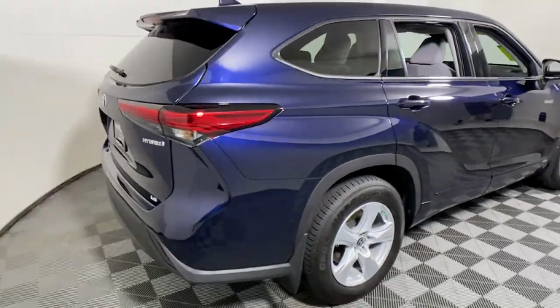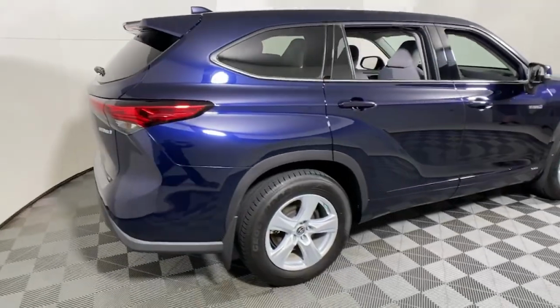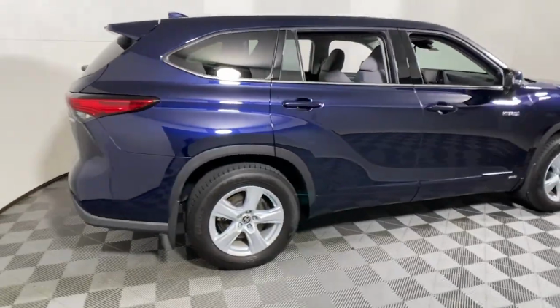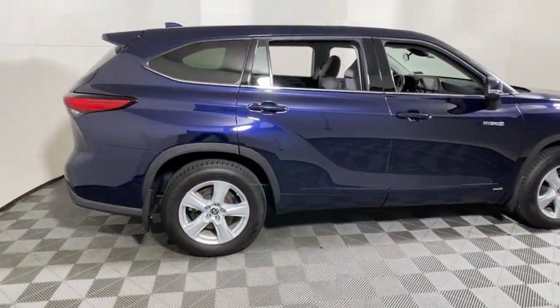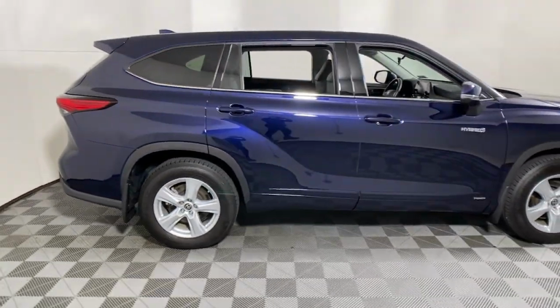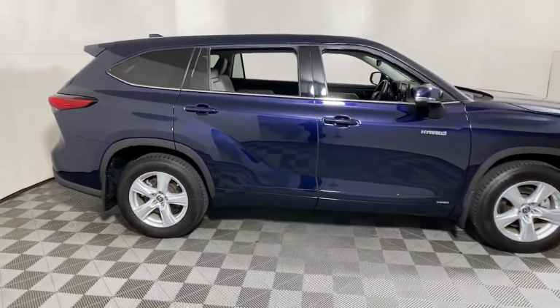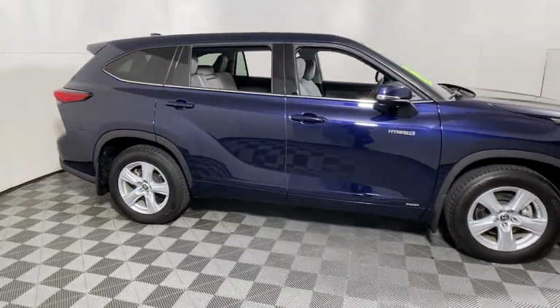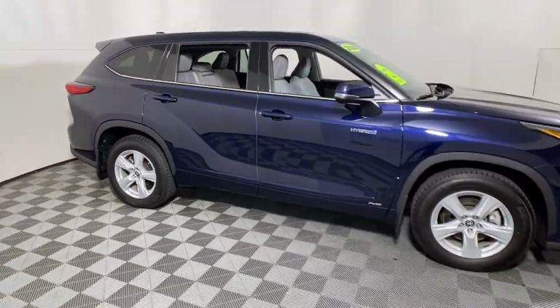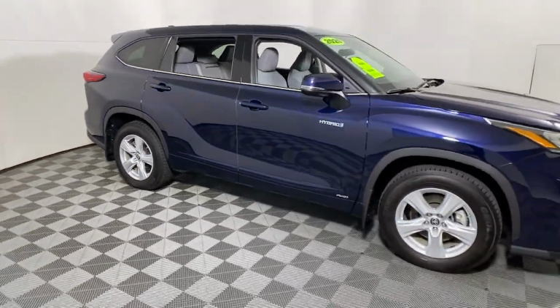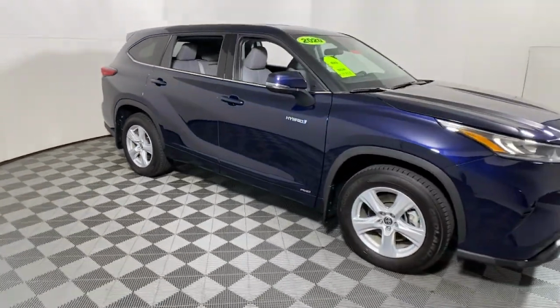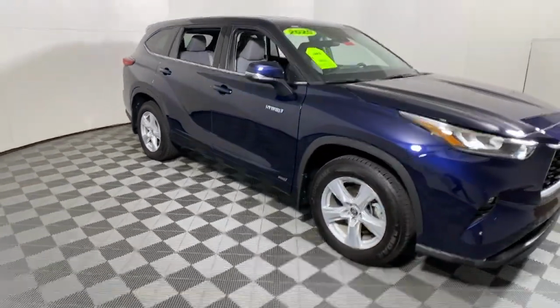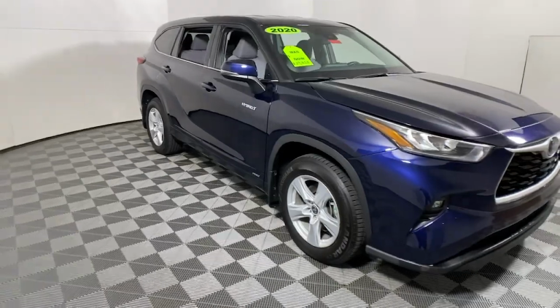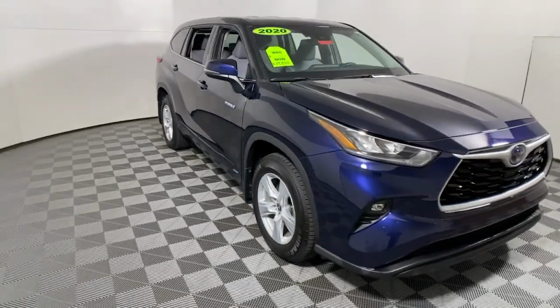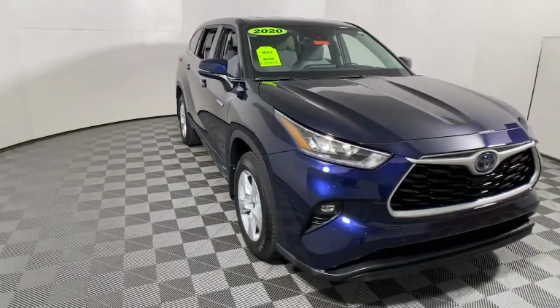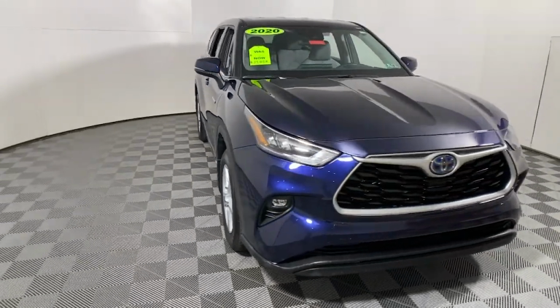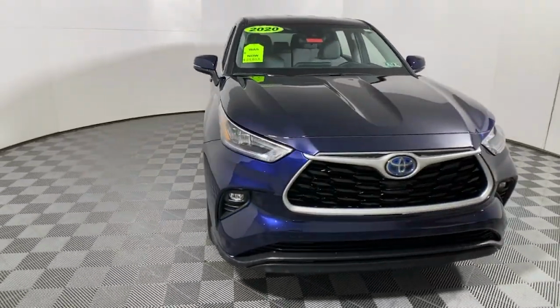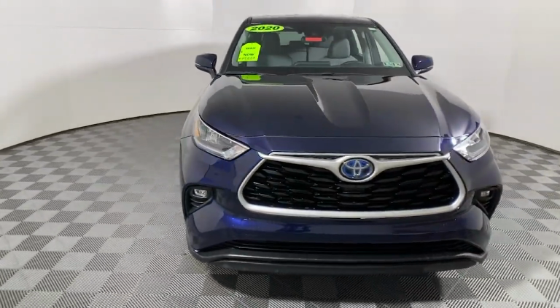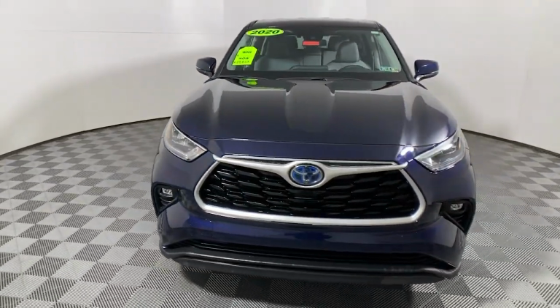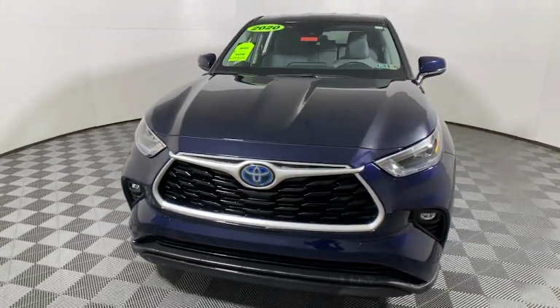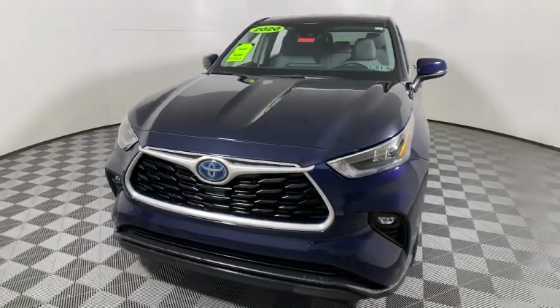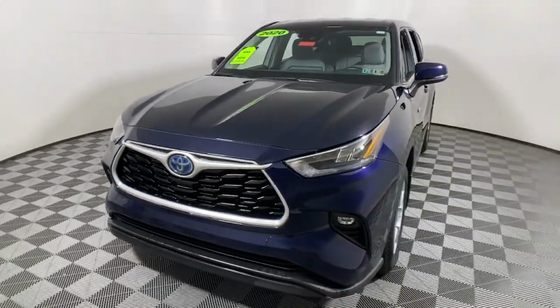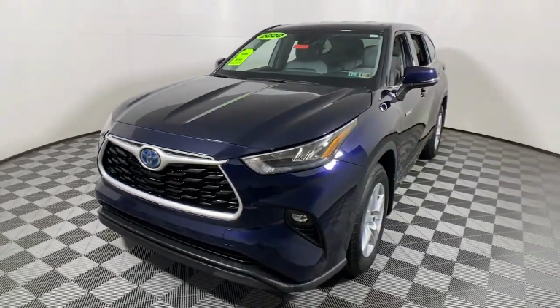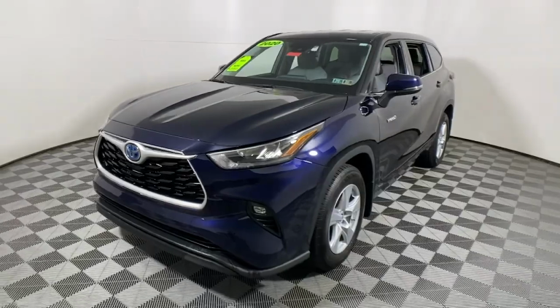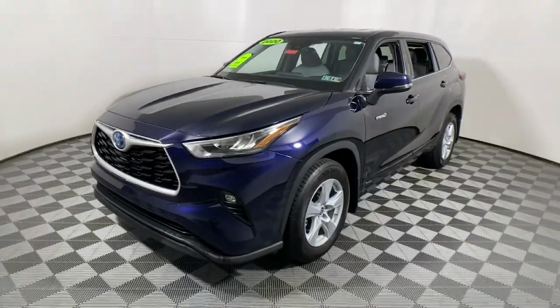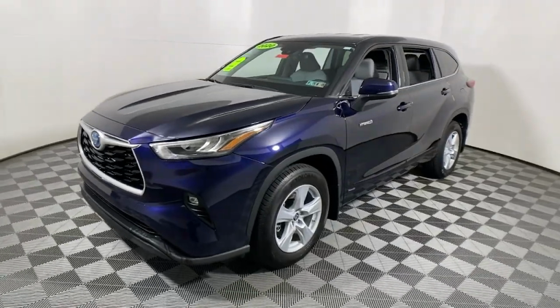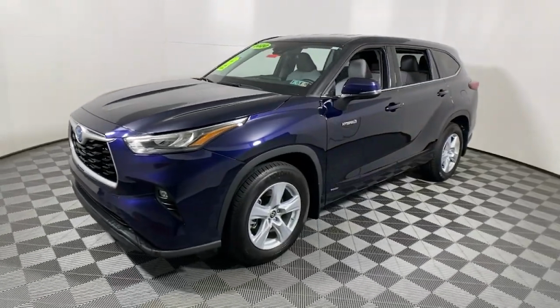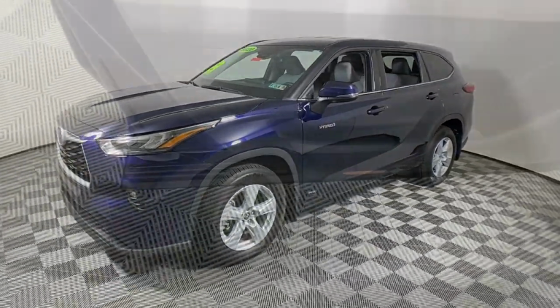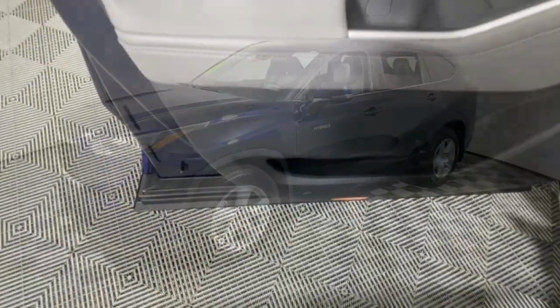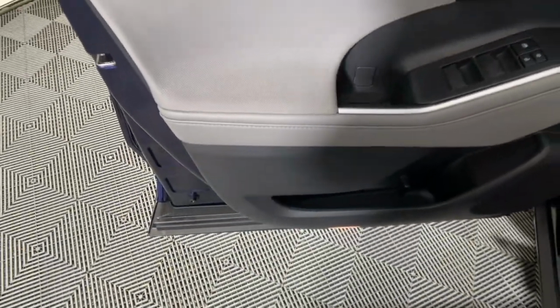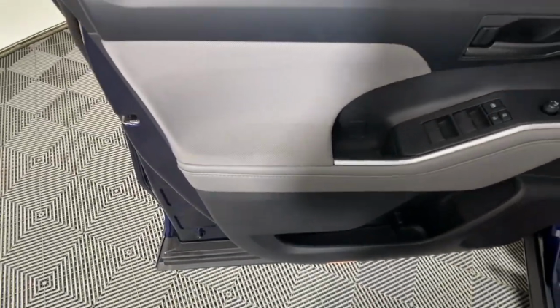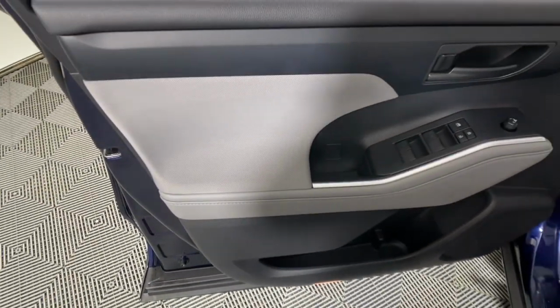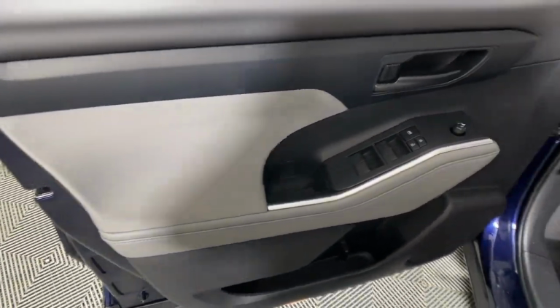You'll have love at first sight with the 2020 Toyota Highlander. This vehicle is an outstanding buy with fewer than 30,000 miles on the odometer. From daily drives to epic road trips, this Highlander has you covered.